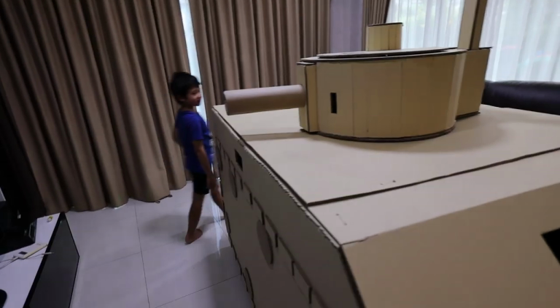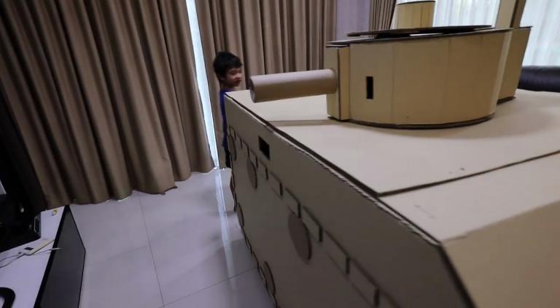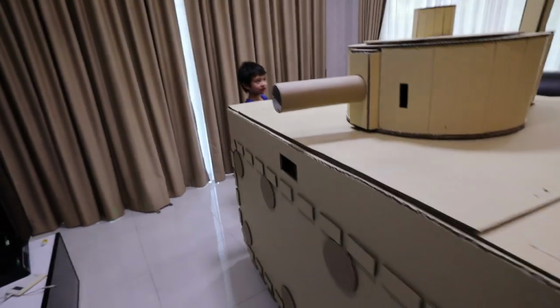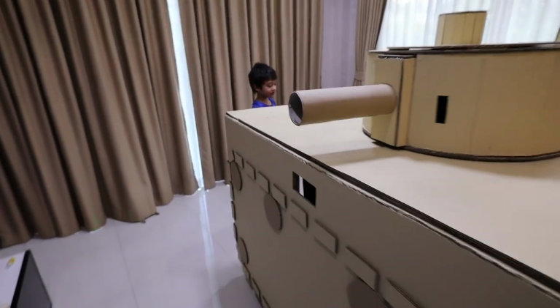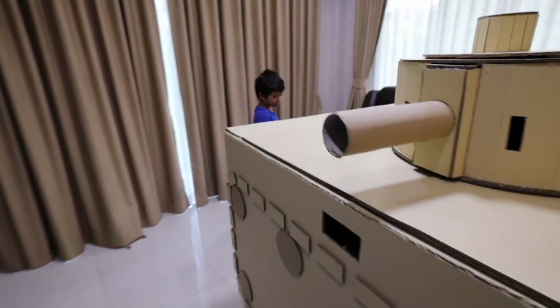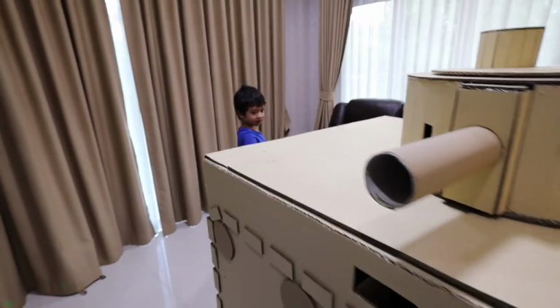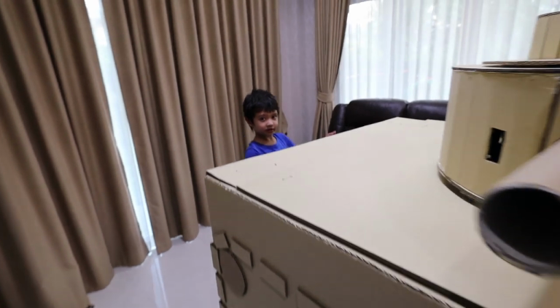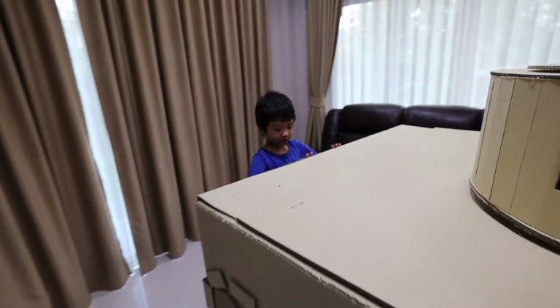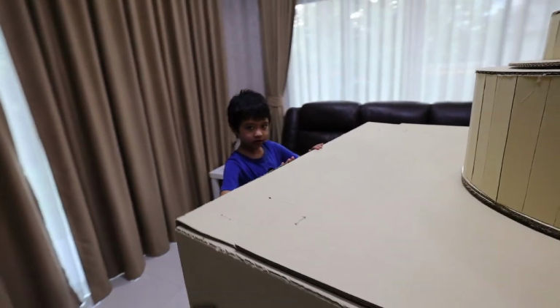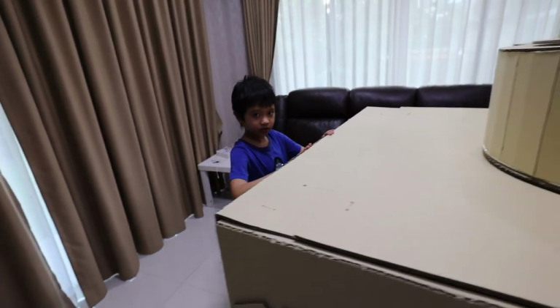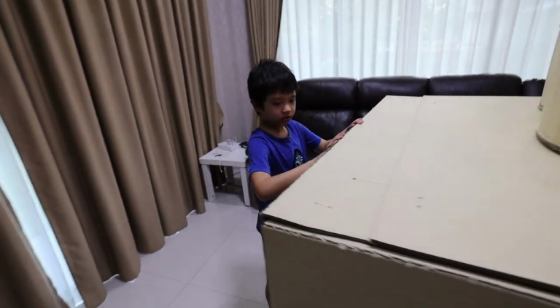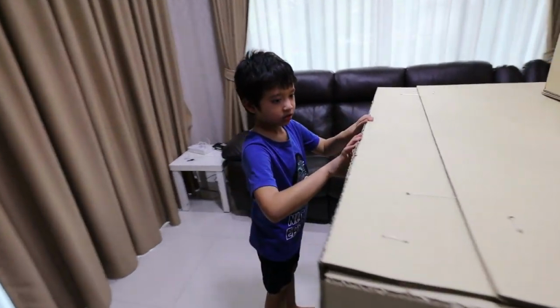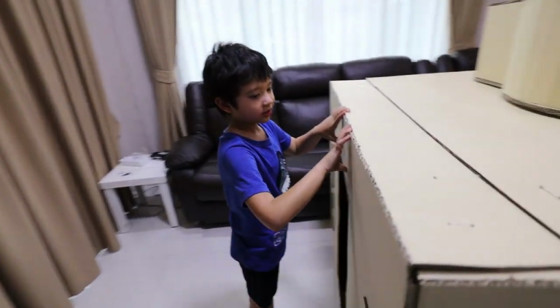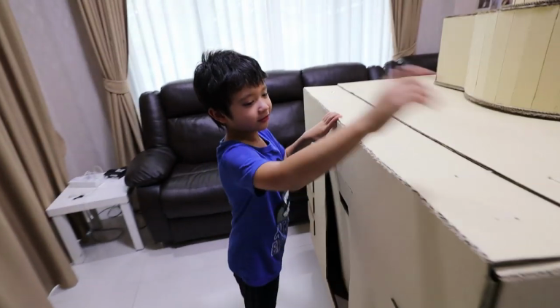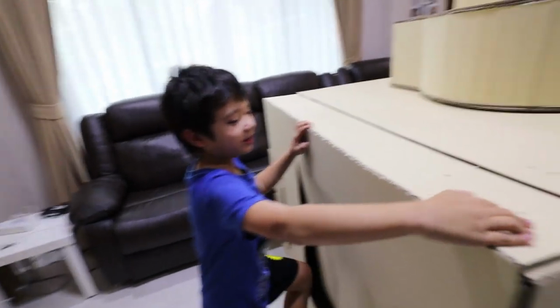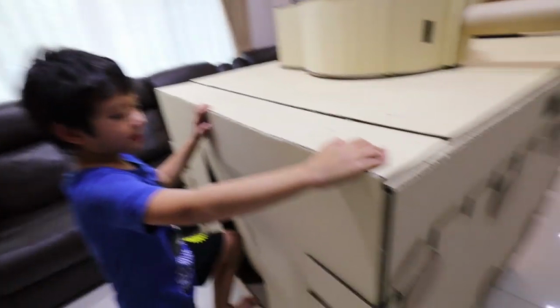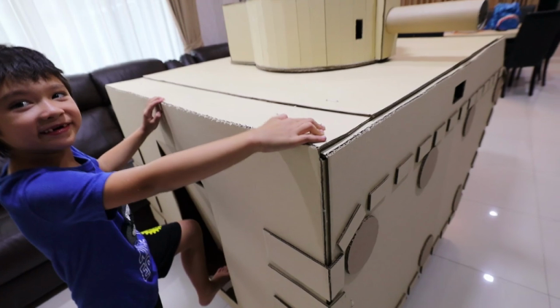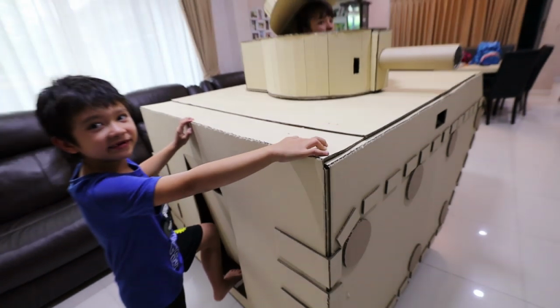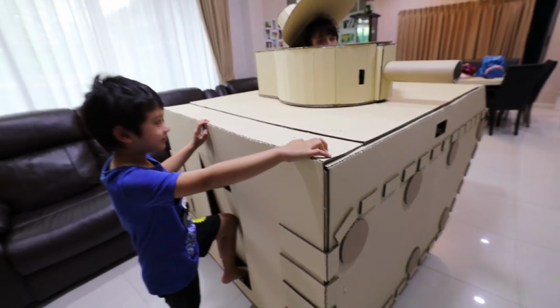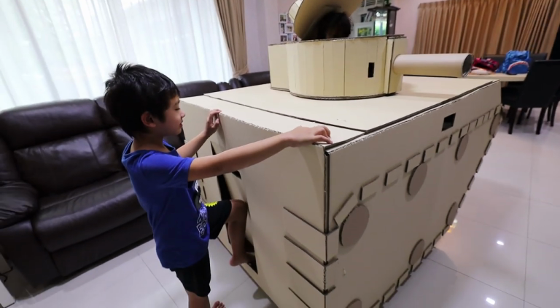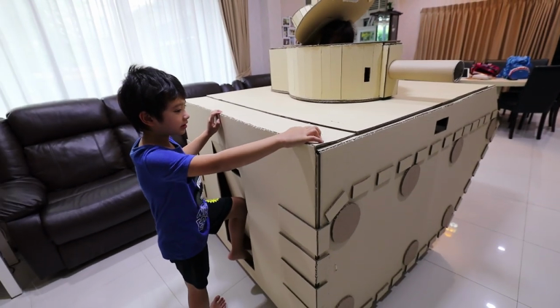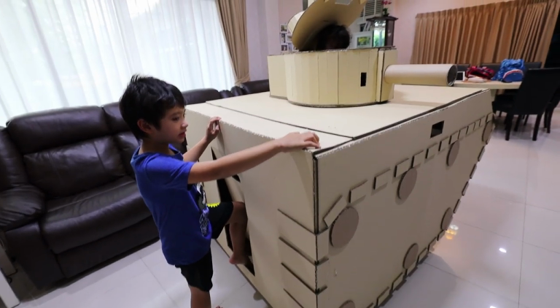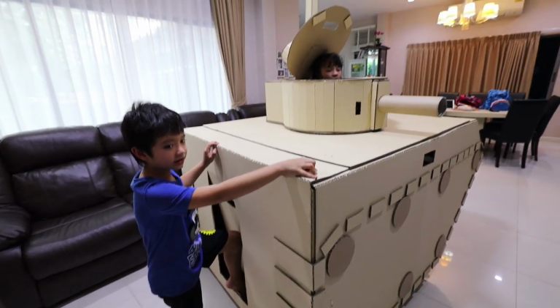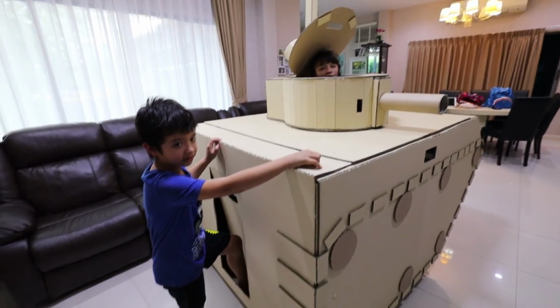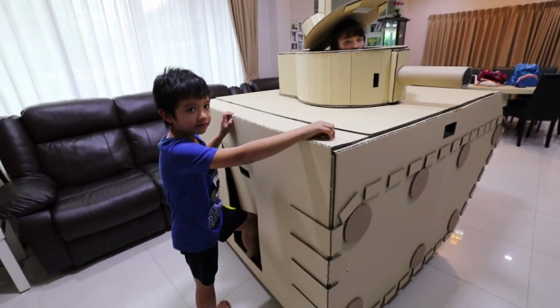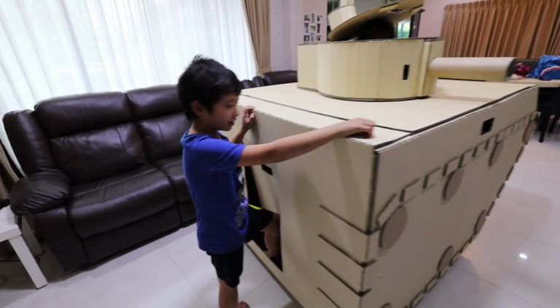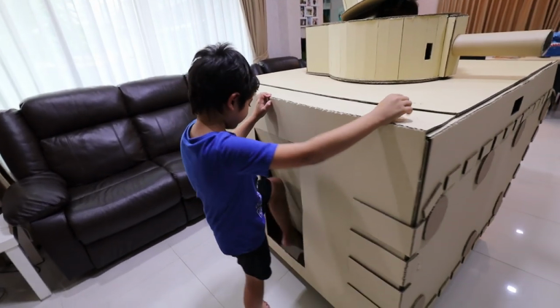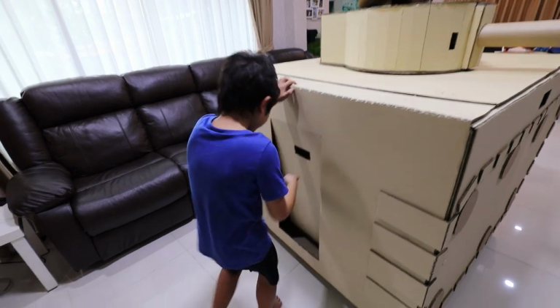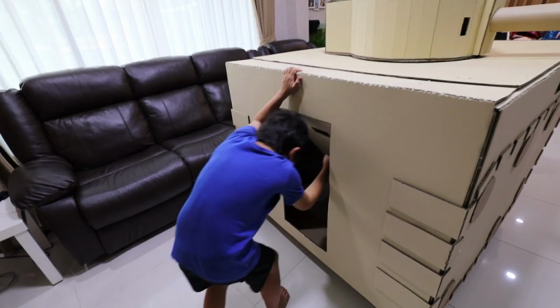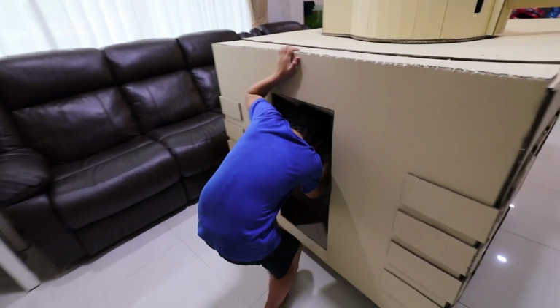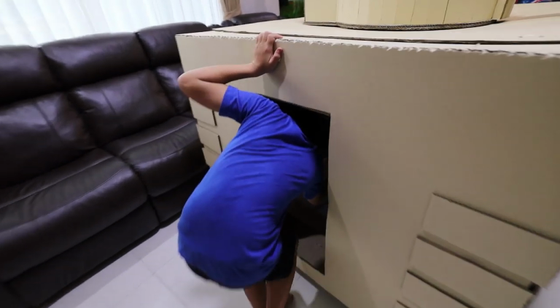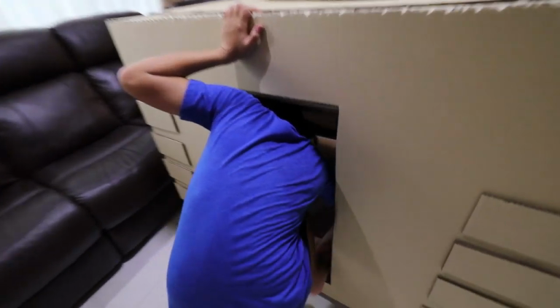I'm out of cardboard. Fun fact, there is no tape used at all in this tank — not a piece. It's all done with zip ties and hot glue. Alright, Skyler, let's go show us how to get in. There's a door in the back.